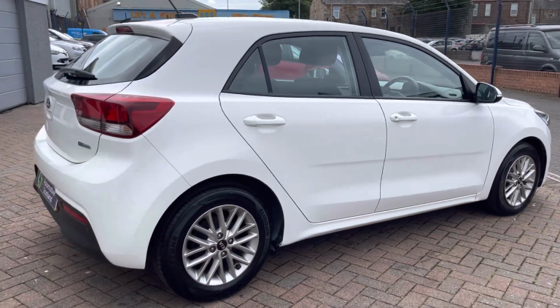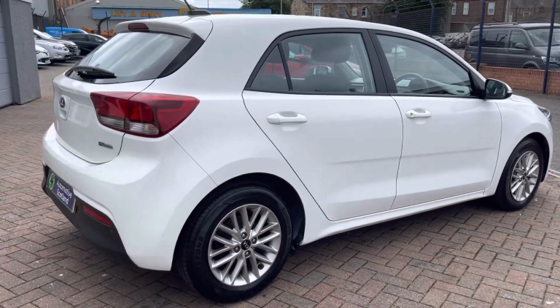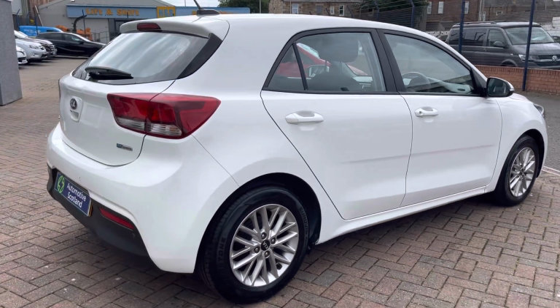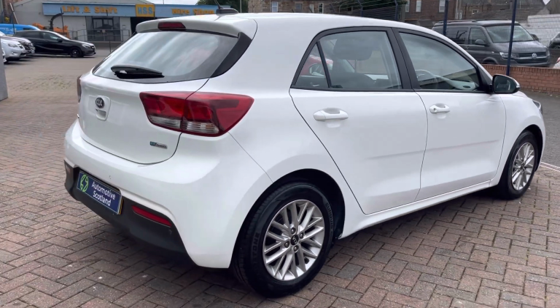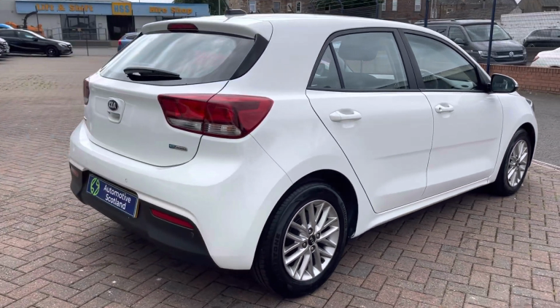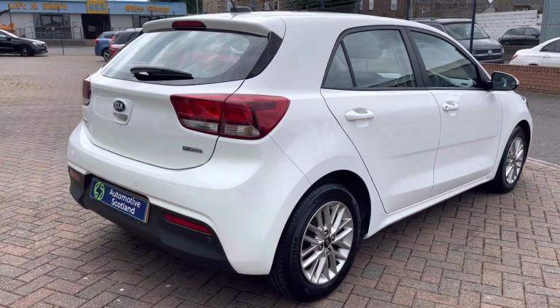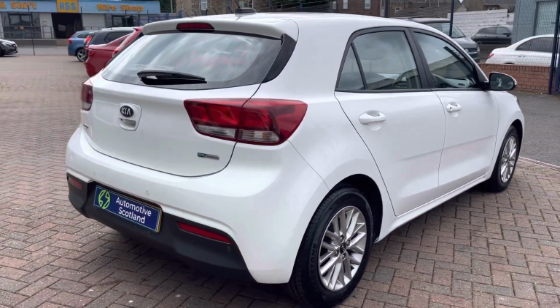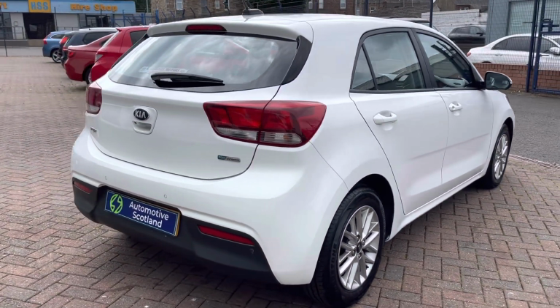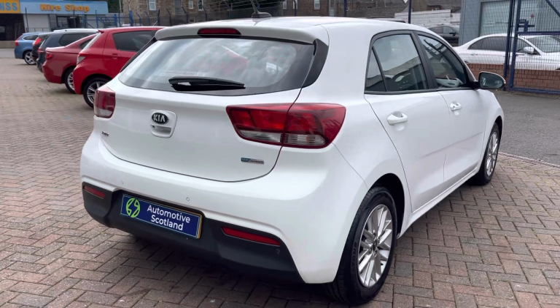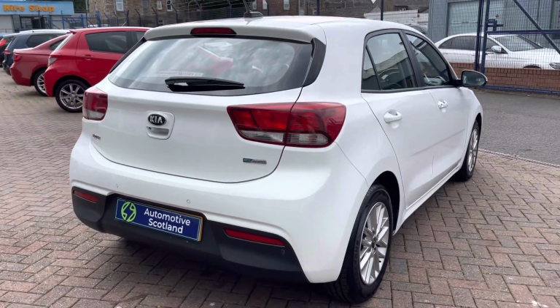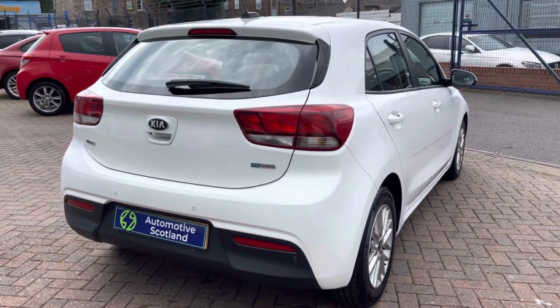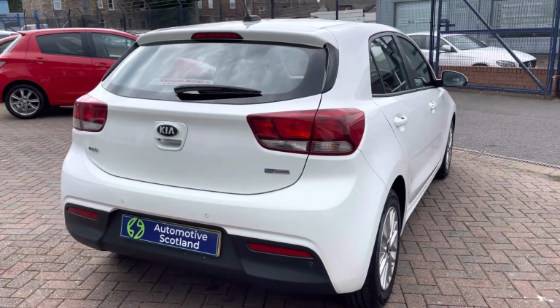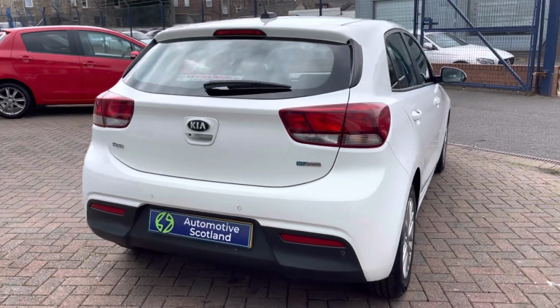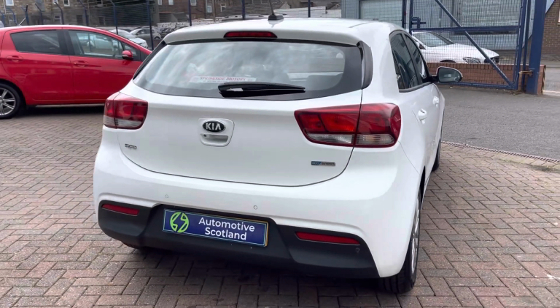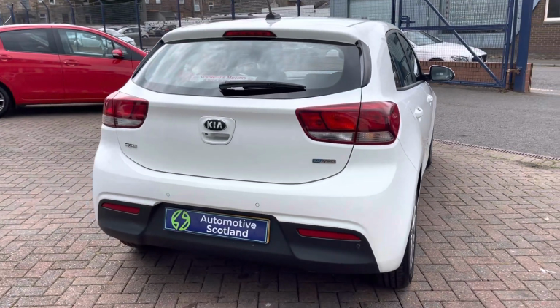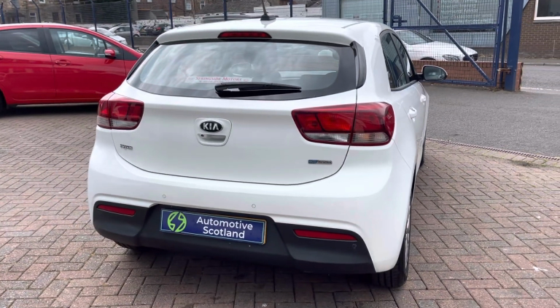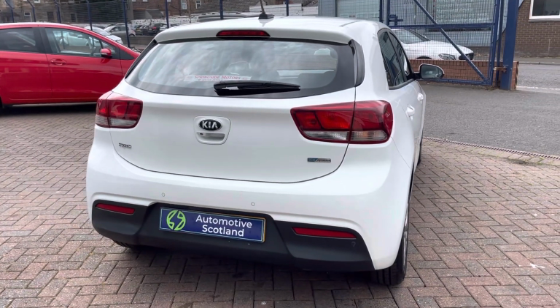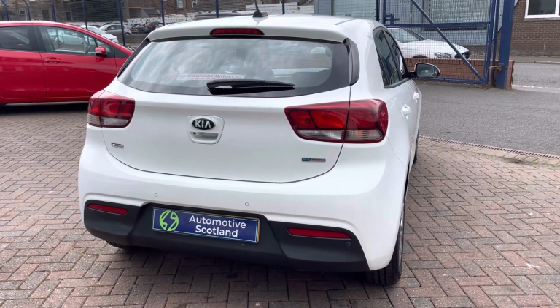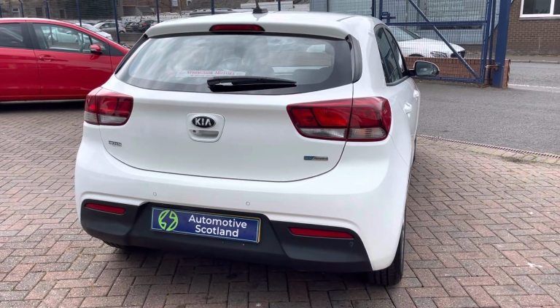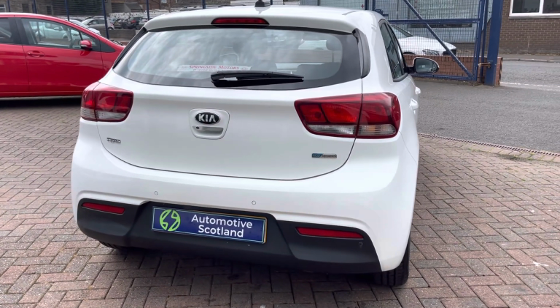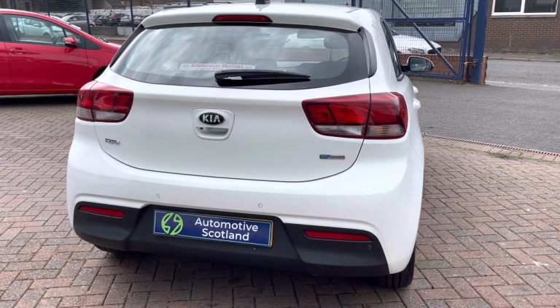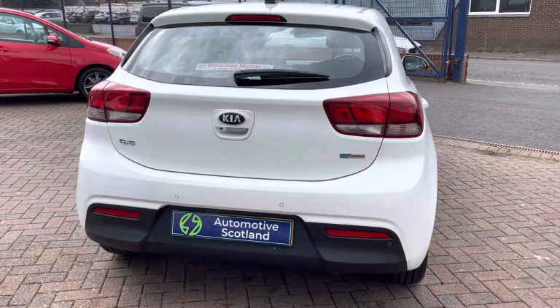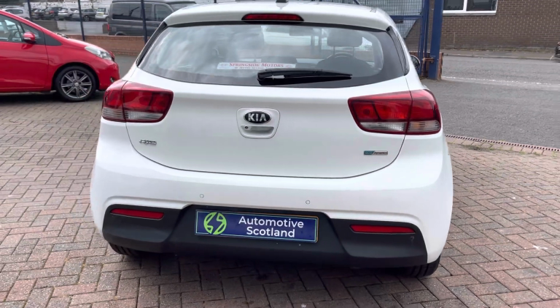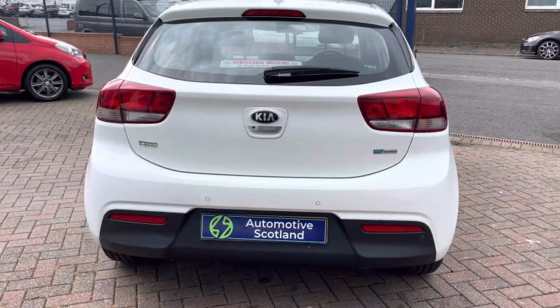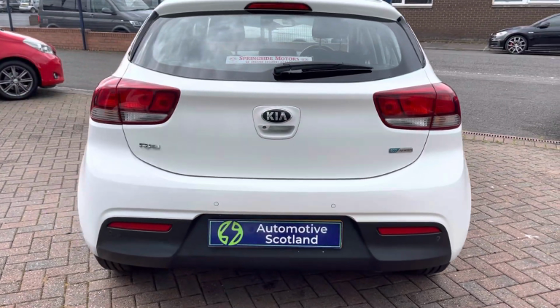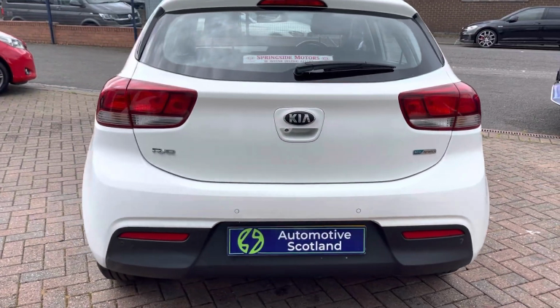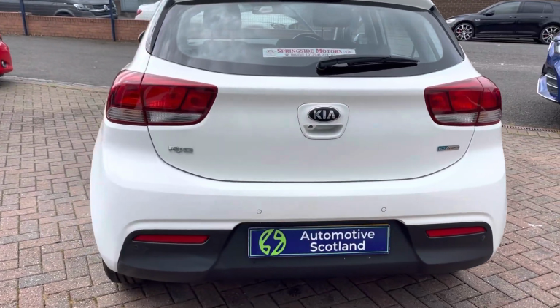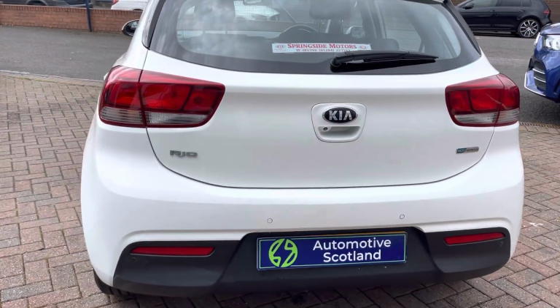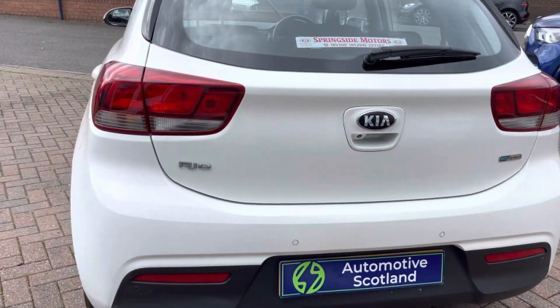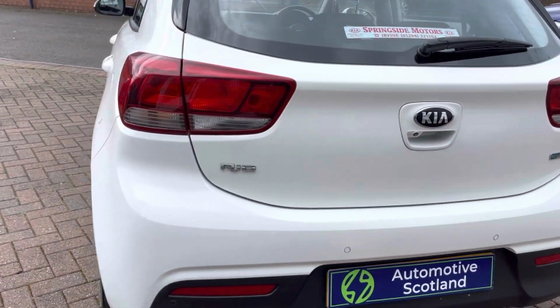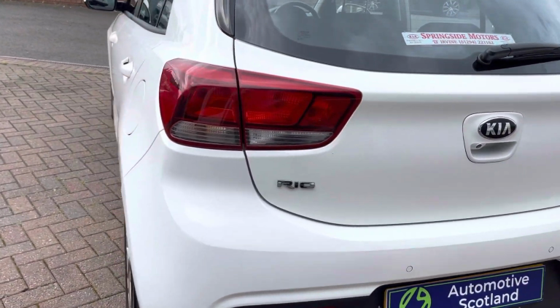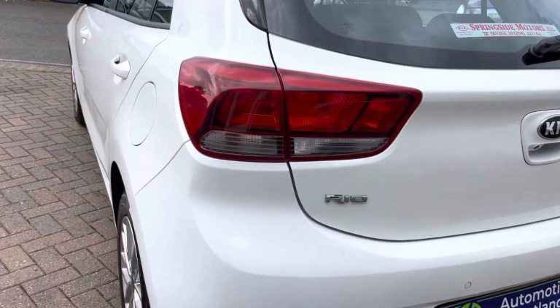It's a nice specification on this car. You've got rear parking sensors, reversing camera, air conditioning, lane assist, digital radio, Bluetooth phone connection, and a fair bit more besides.